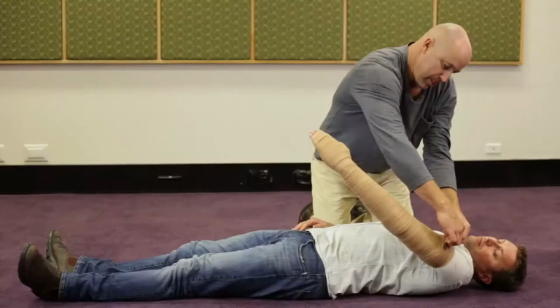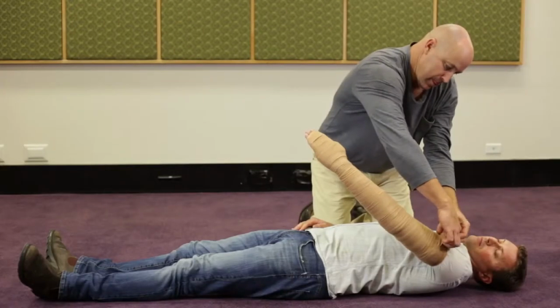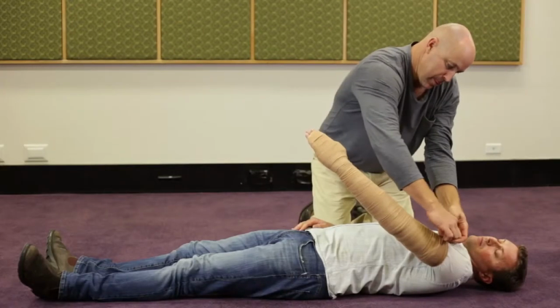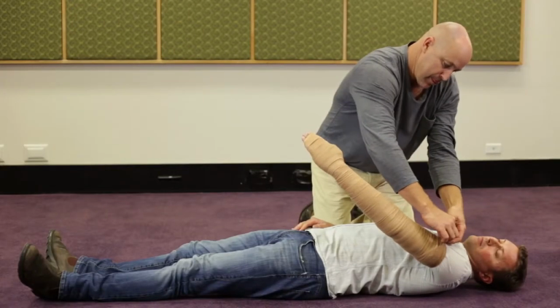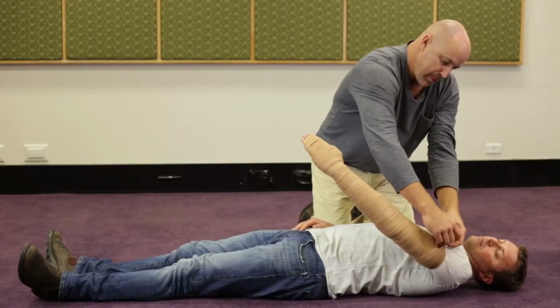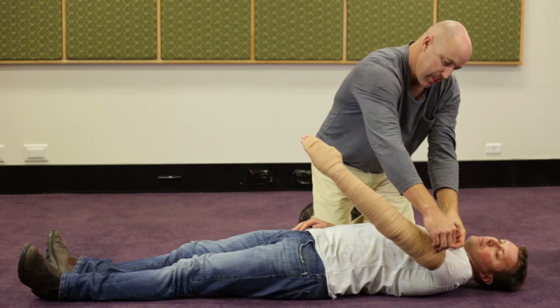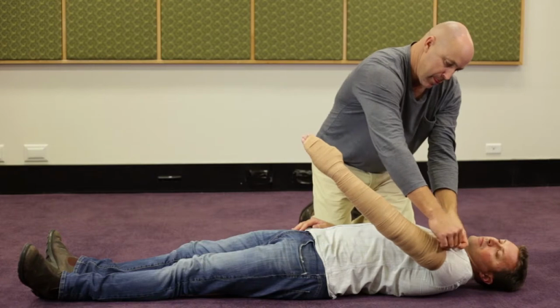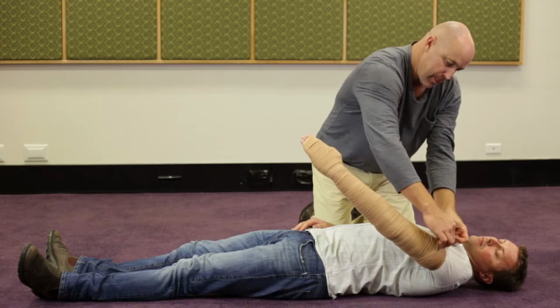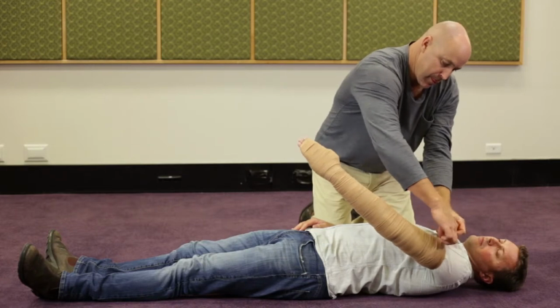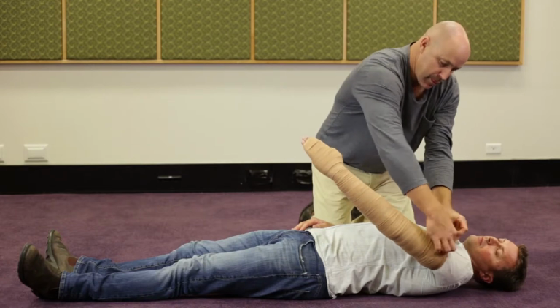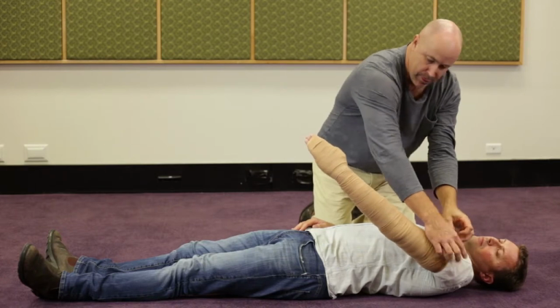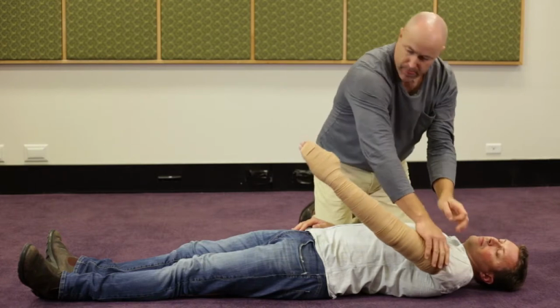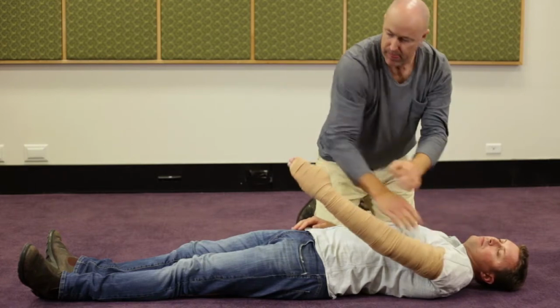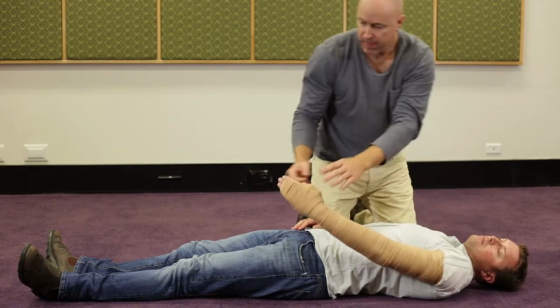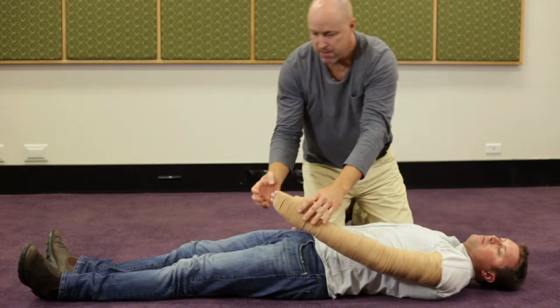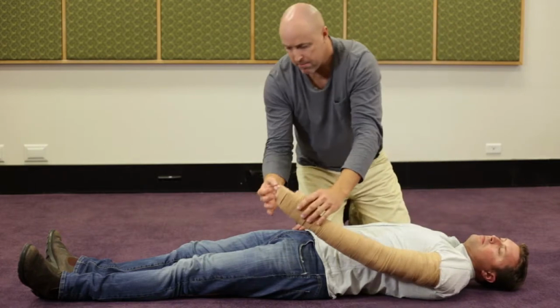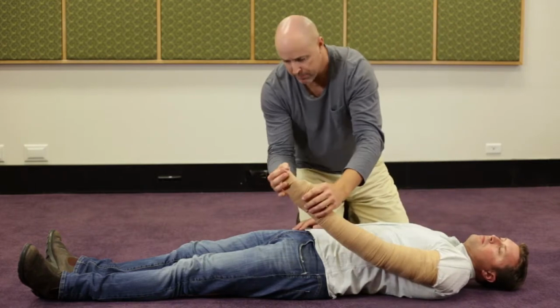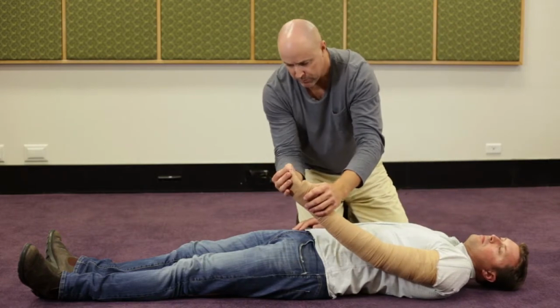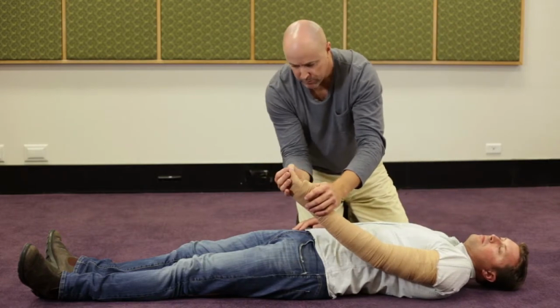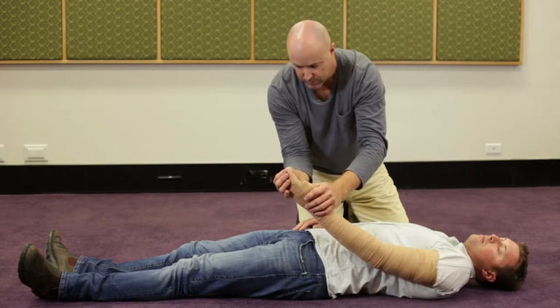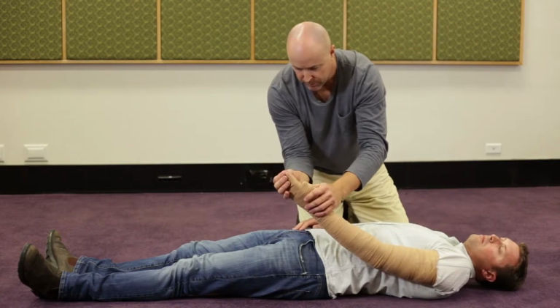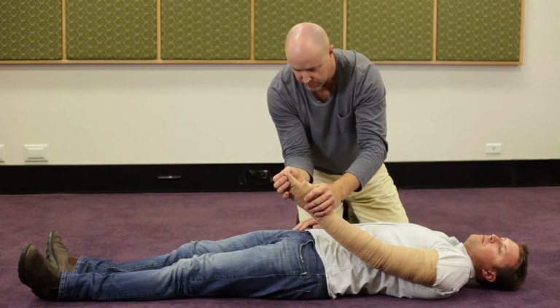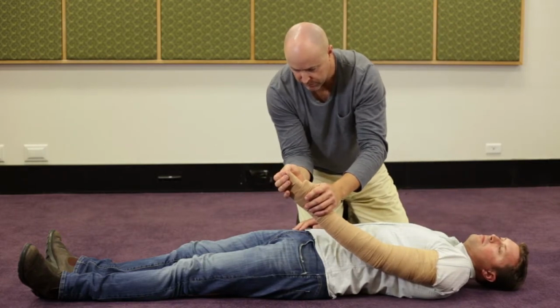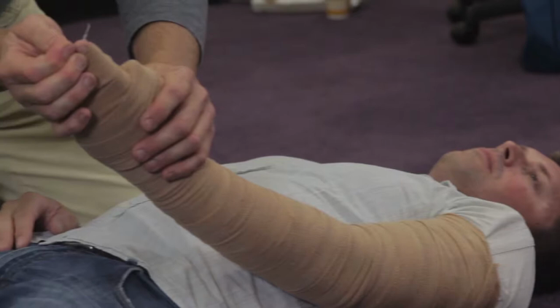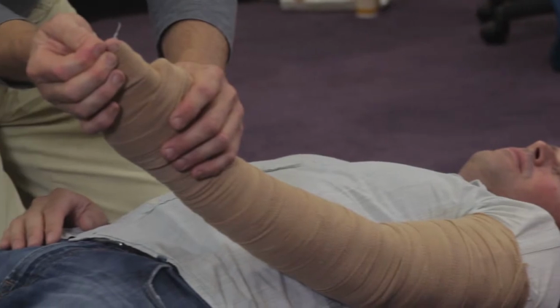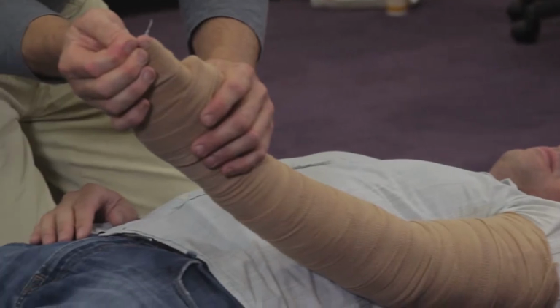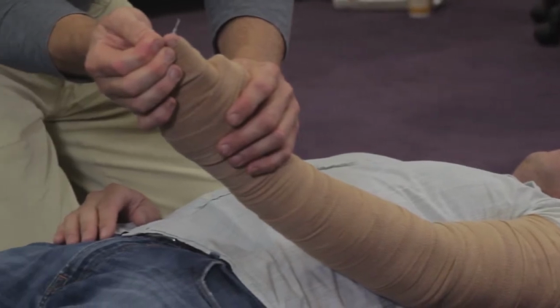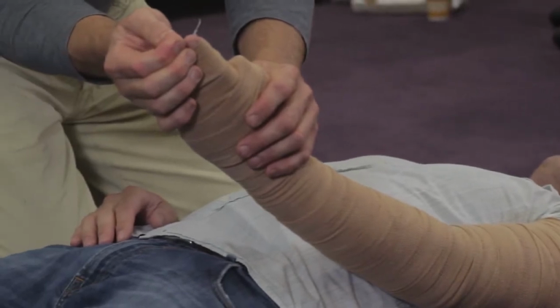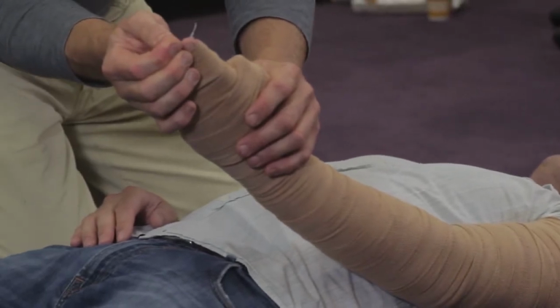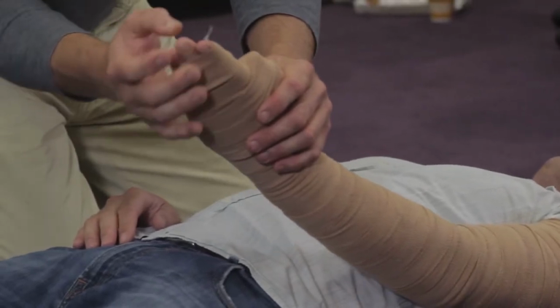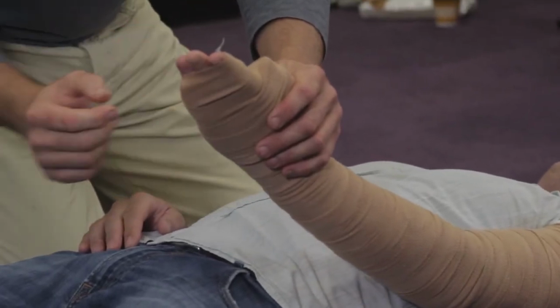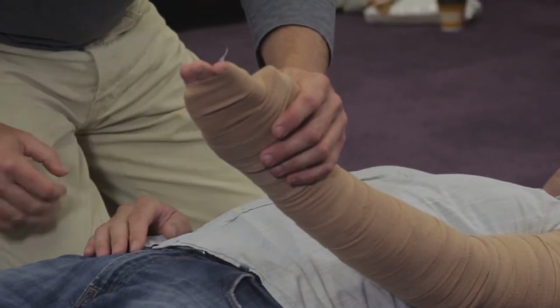Once we've completed the pressure immobilization technique bandage, we also want to make sure that we check for circulation in the toes or the fingers.